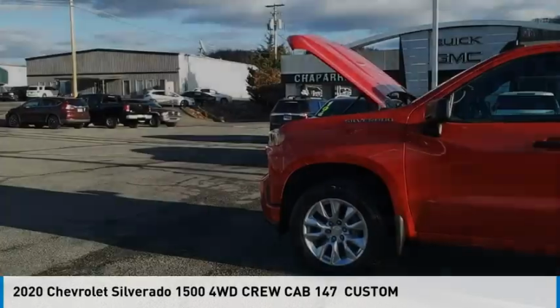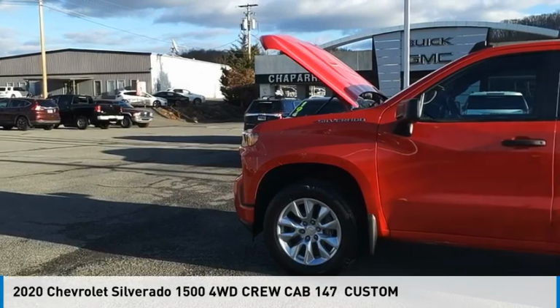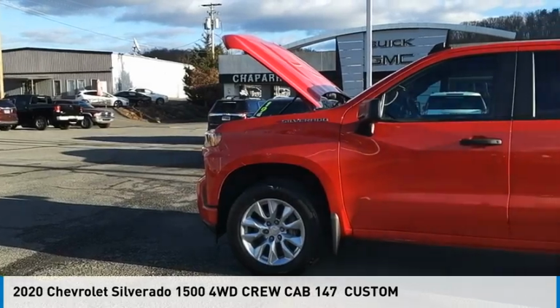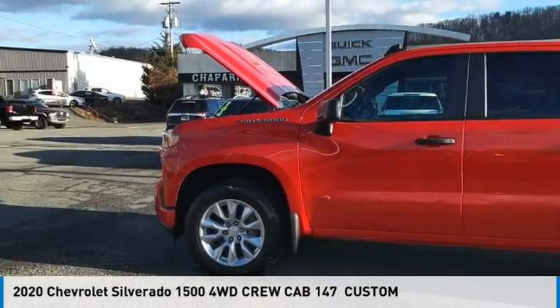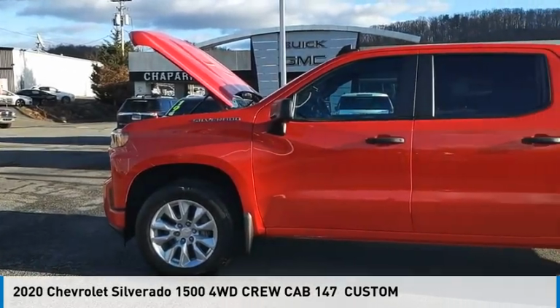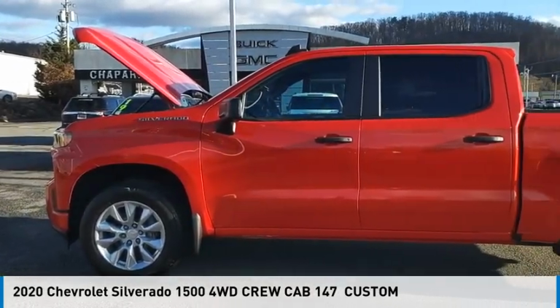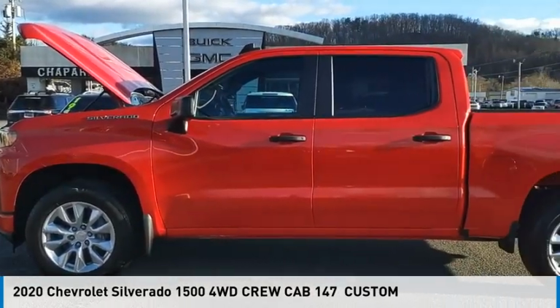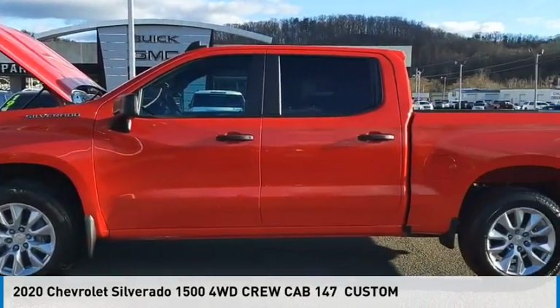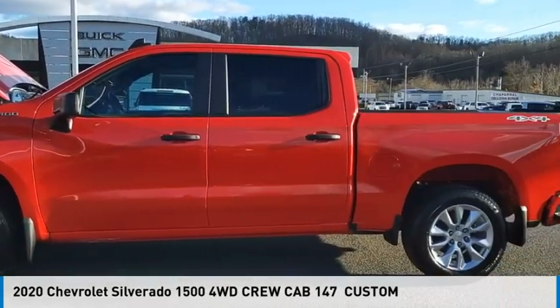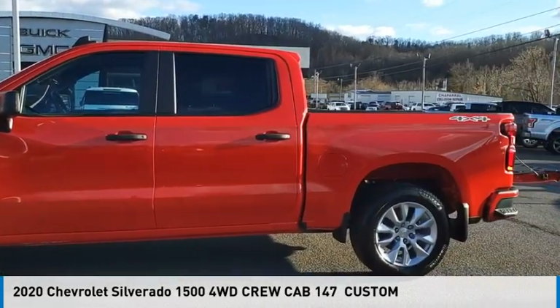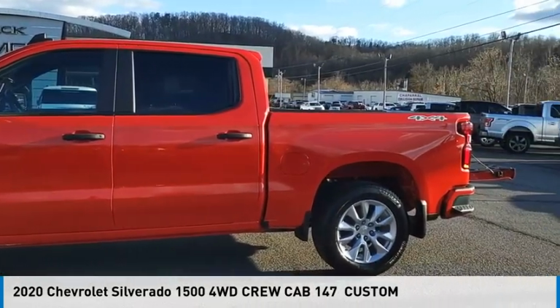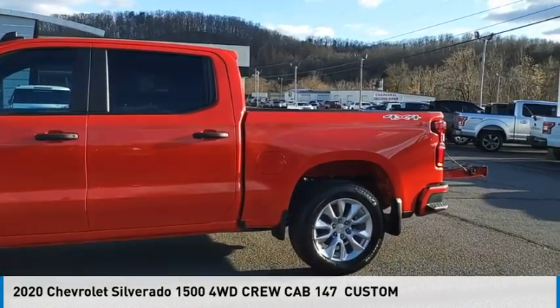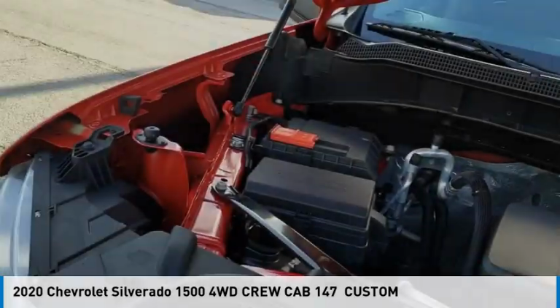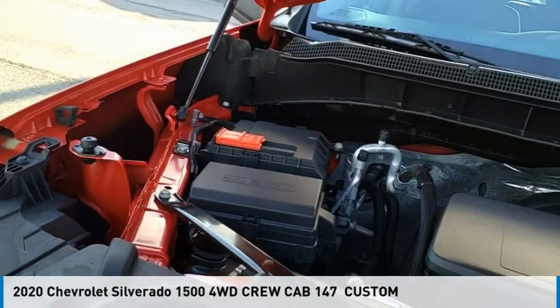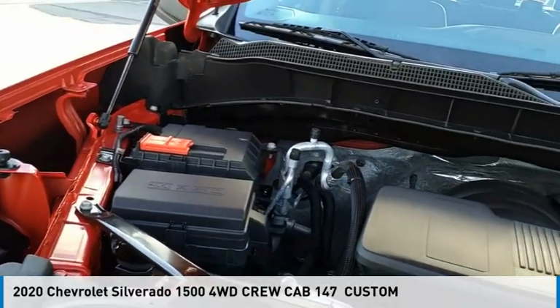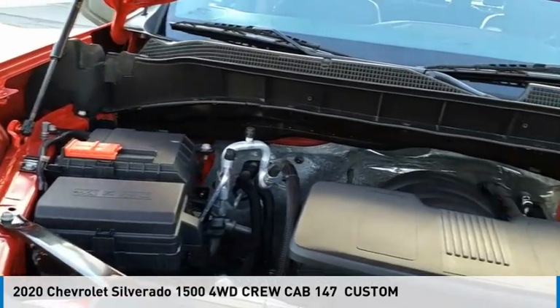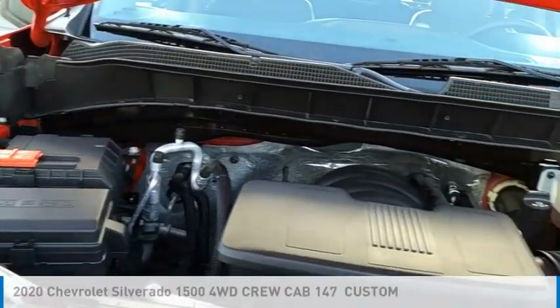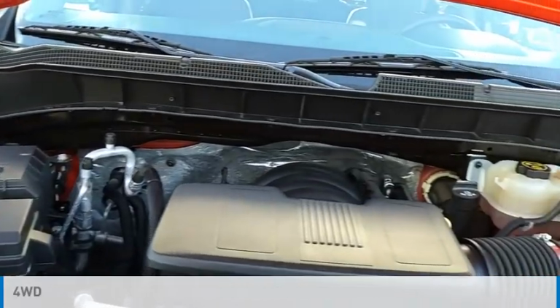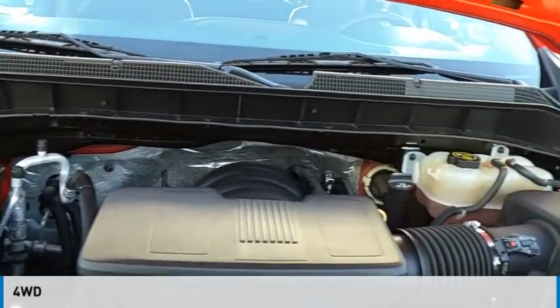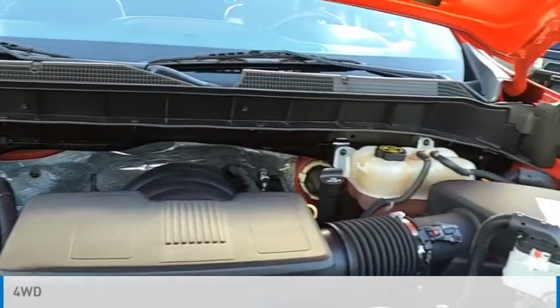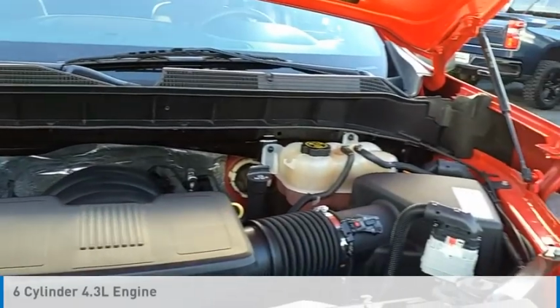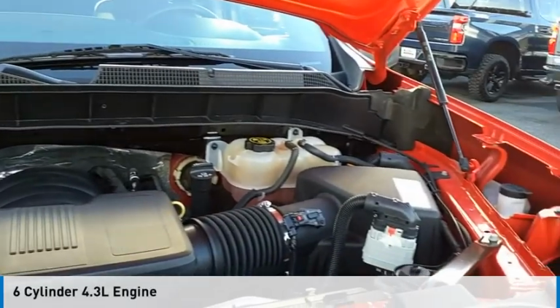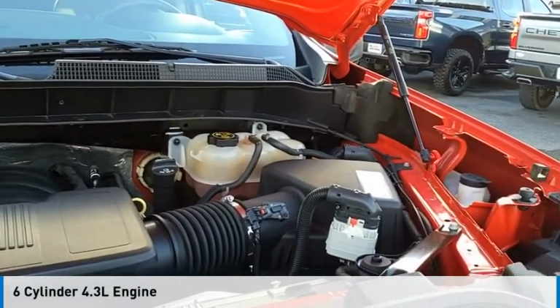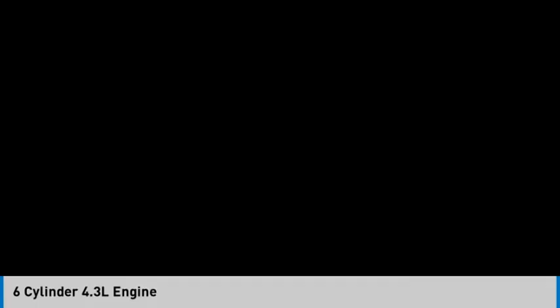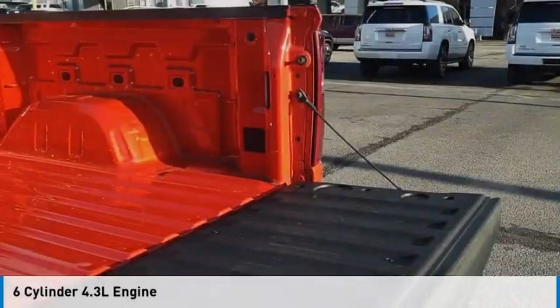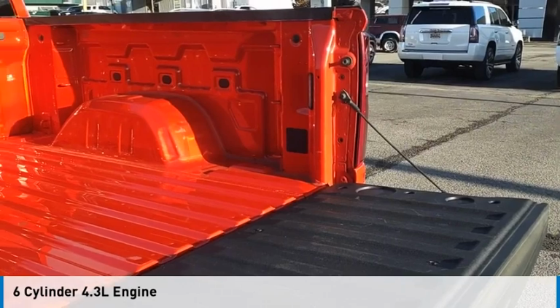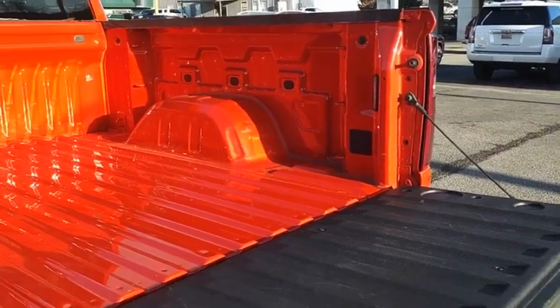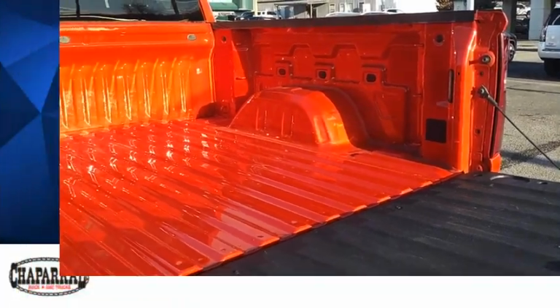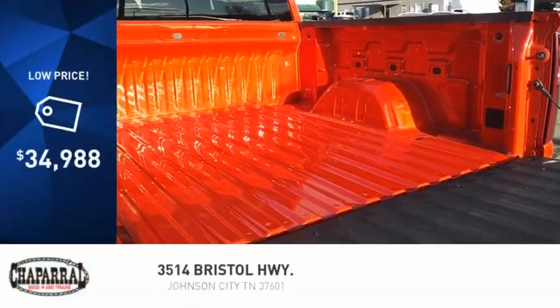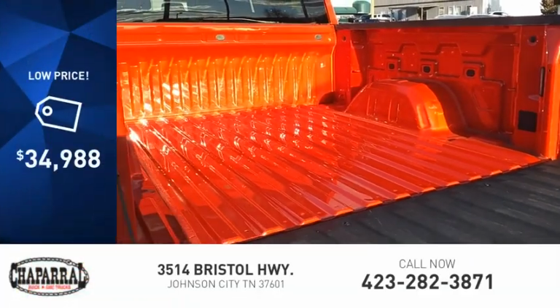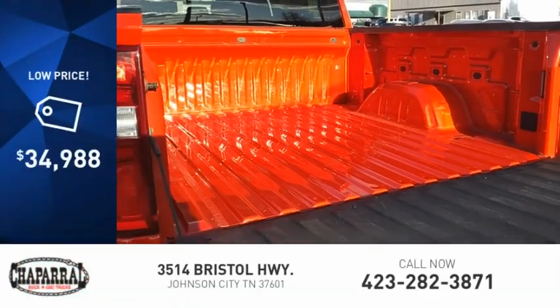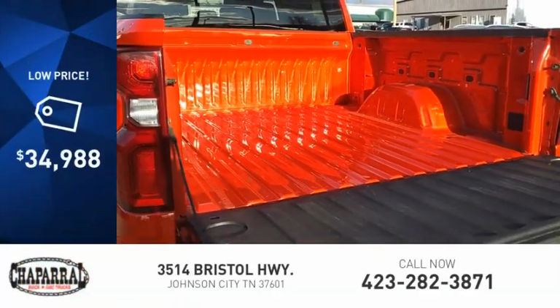Make a great choice today with the 2020 Silverado 1500. This vehicle is powered by a four-wheel drive, six-cylinder, 4.3-liter engine, and is priced below $35,000.